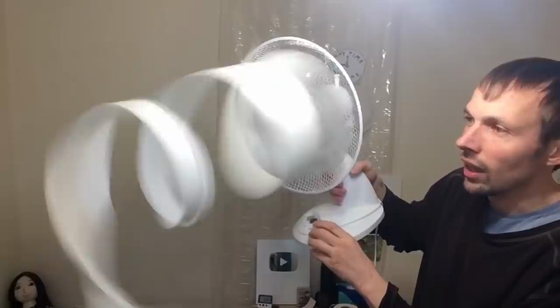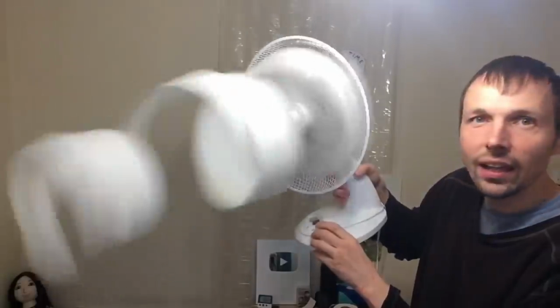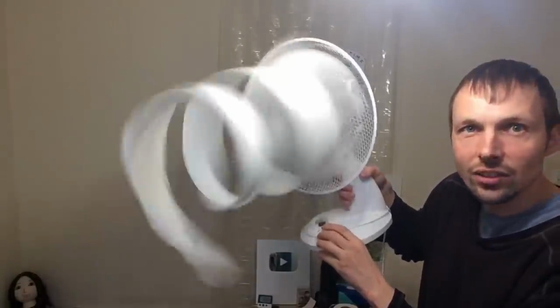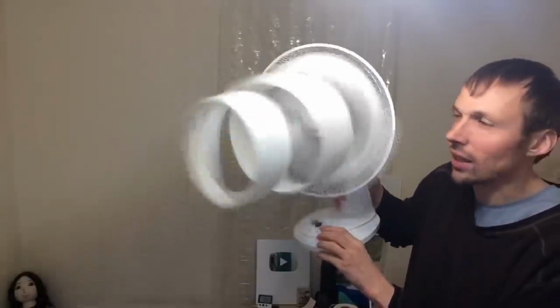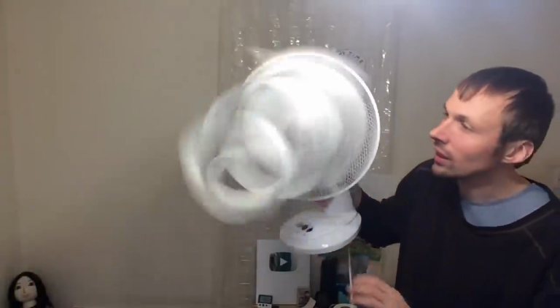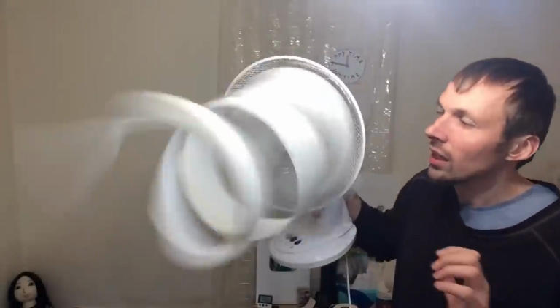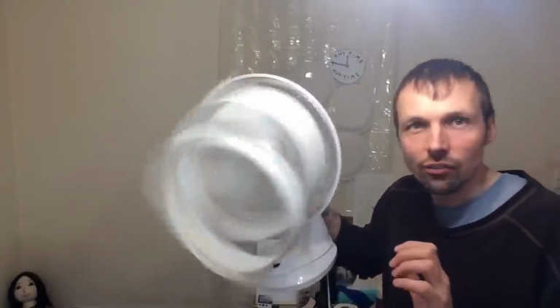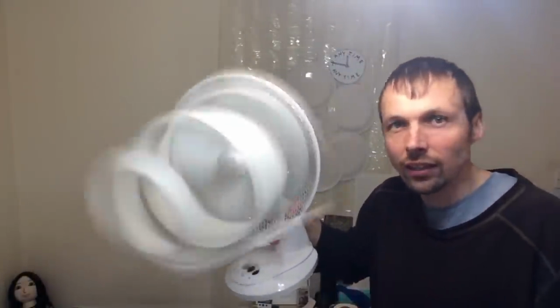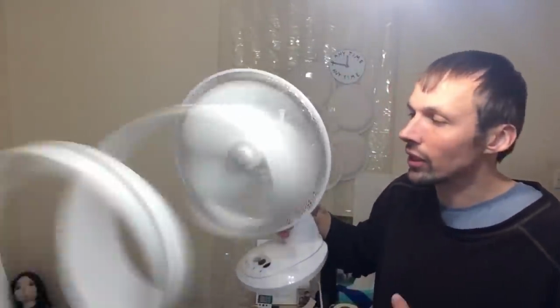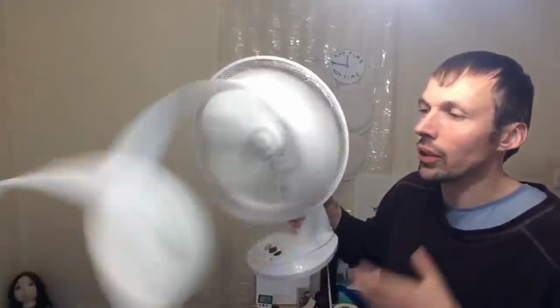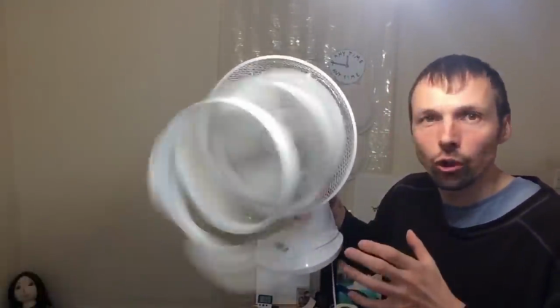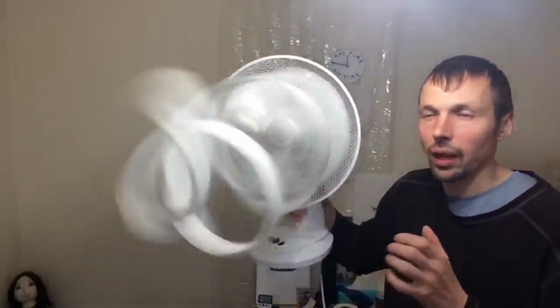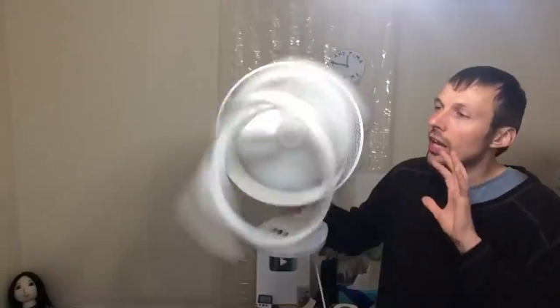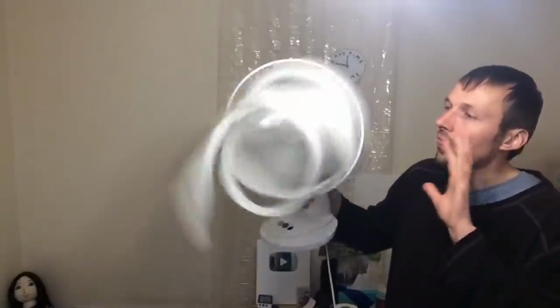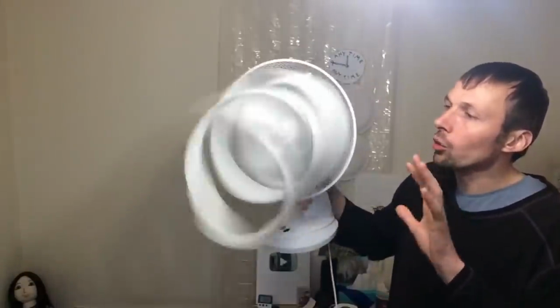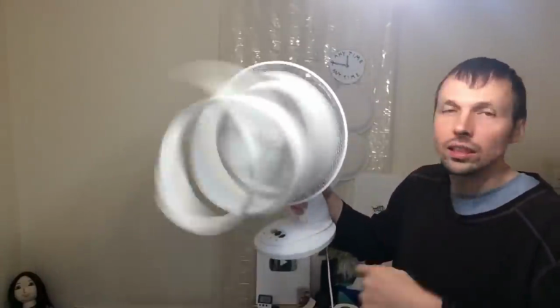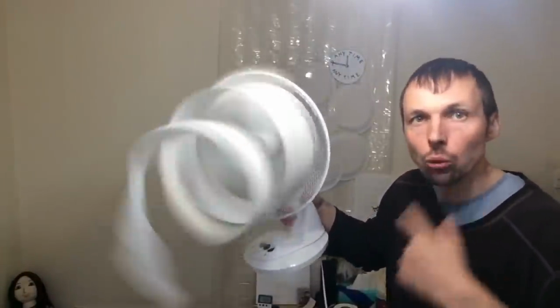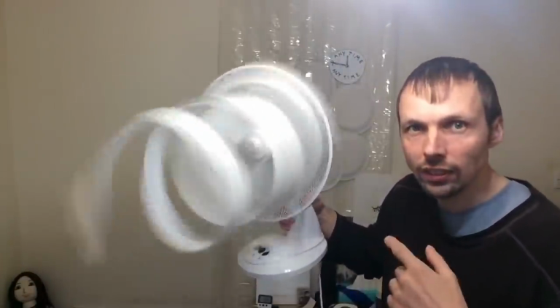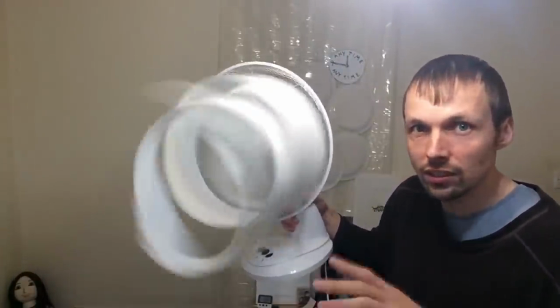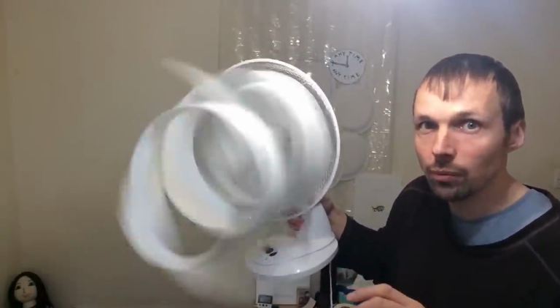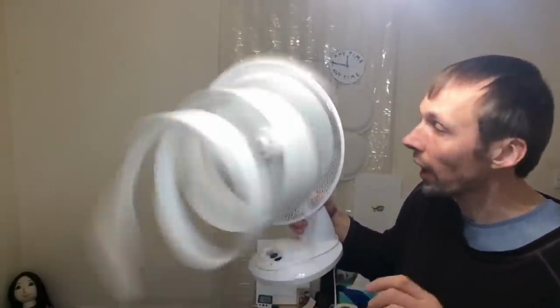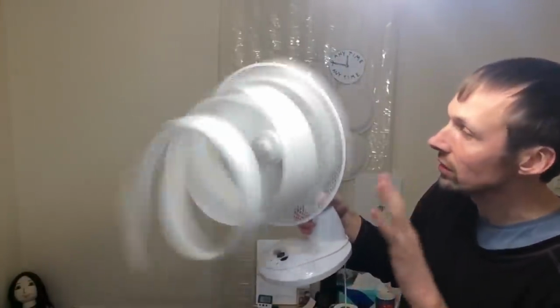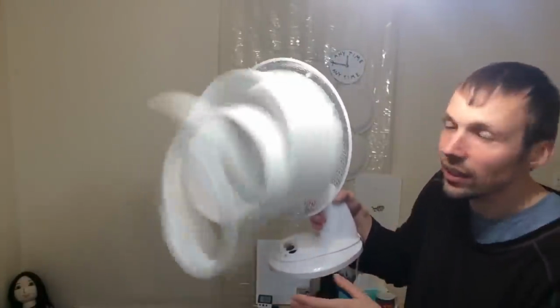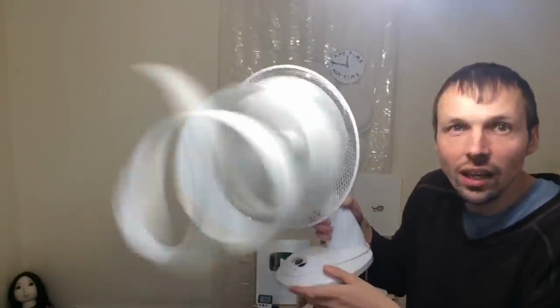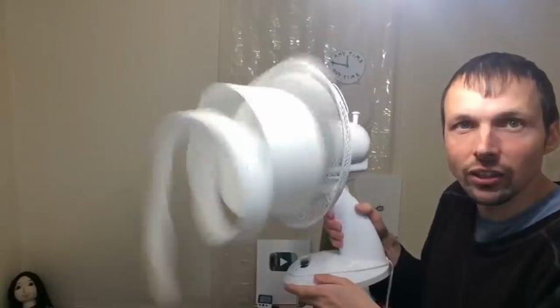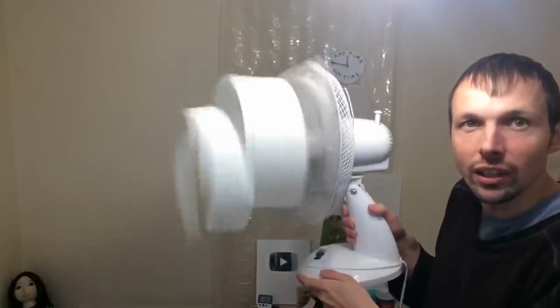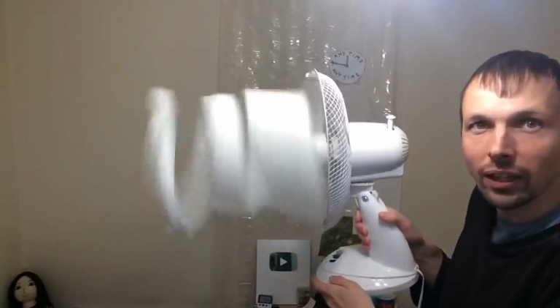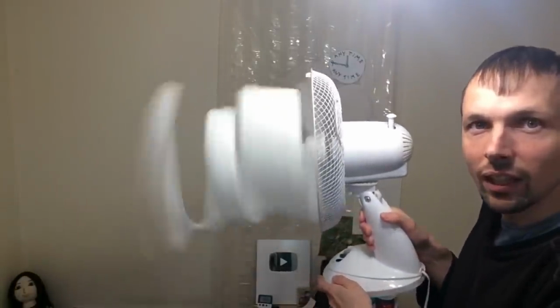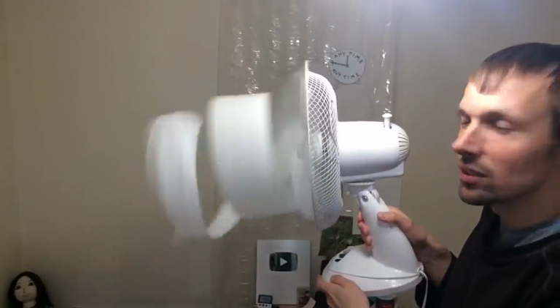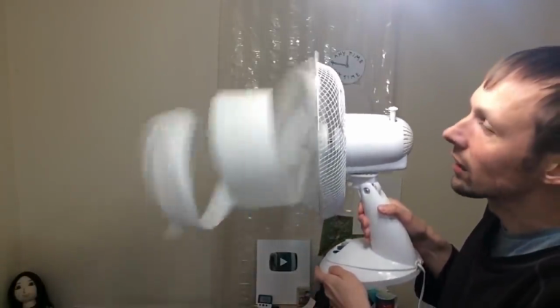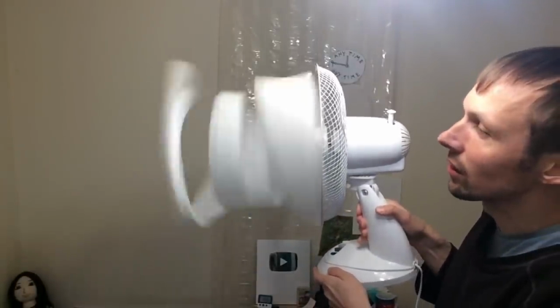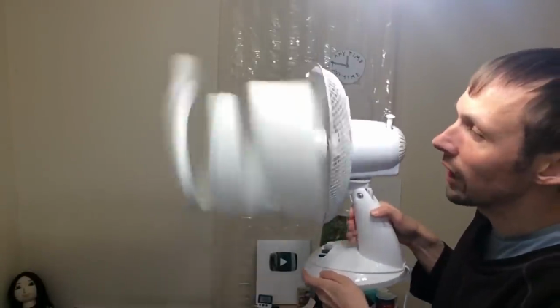As you can see, the fan lifted up the whole toilet paper and now it is rotating the same way as the fan. And if I turn it this way, you can see it is still rotating.